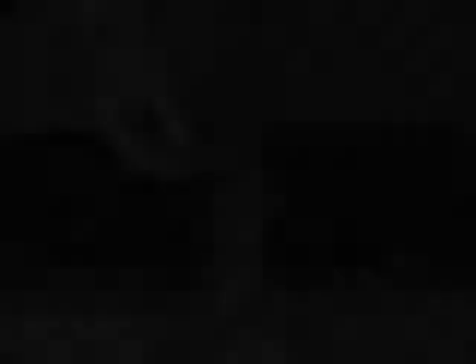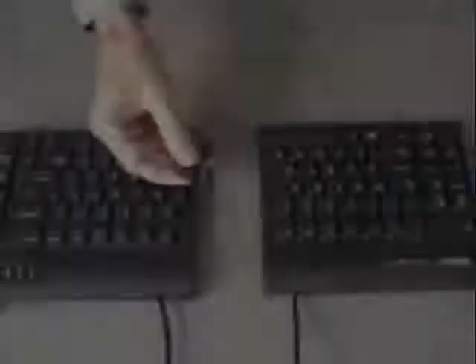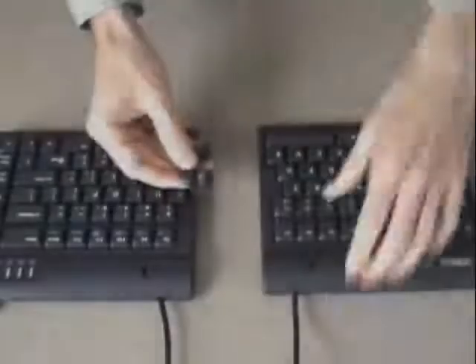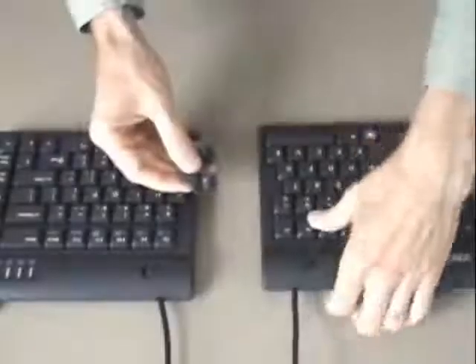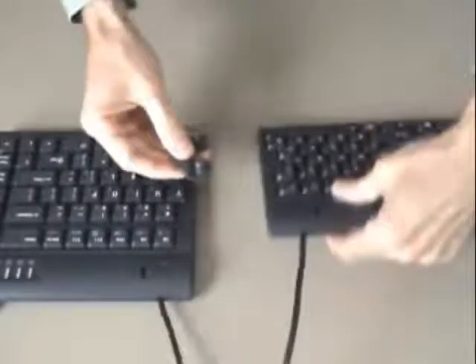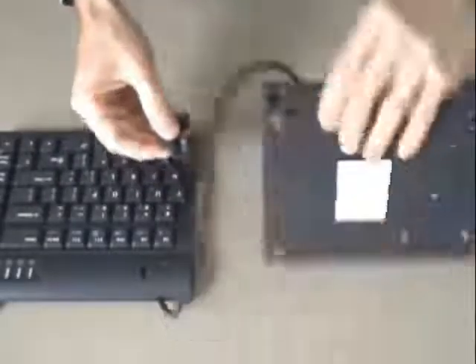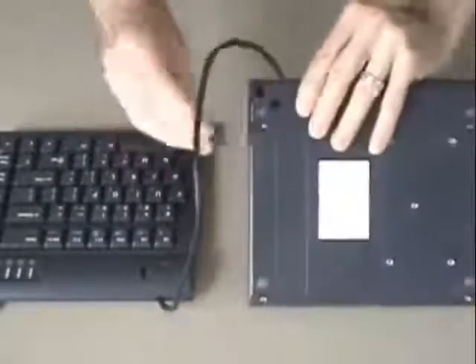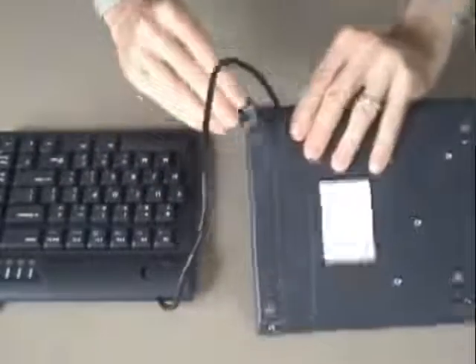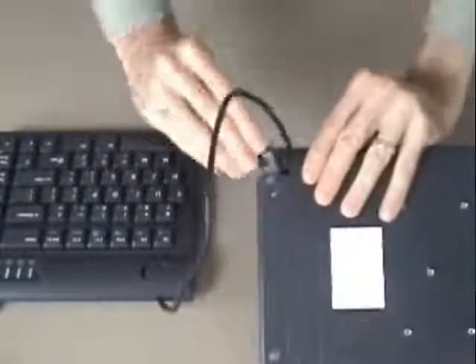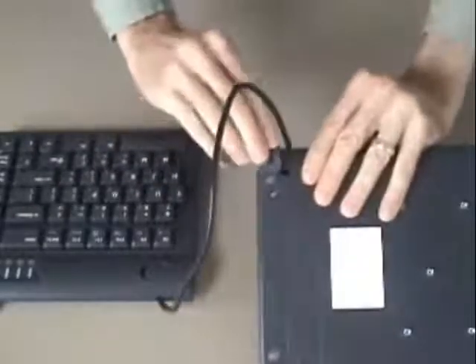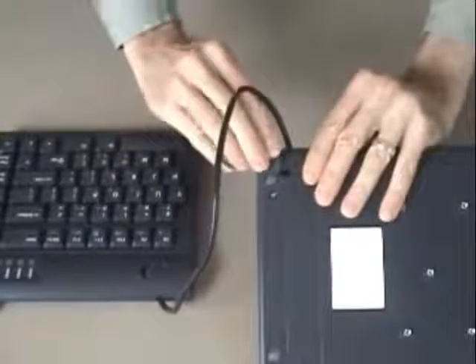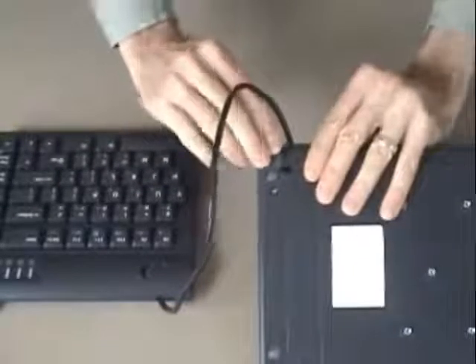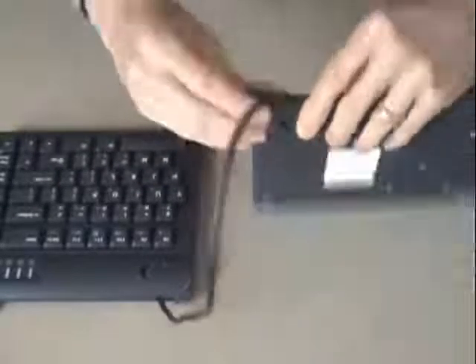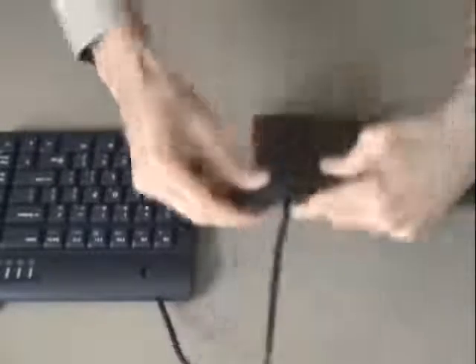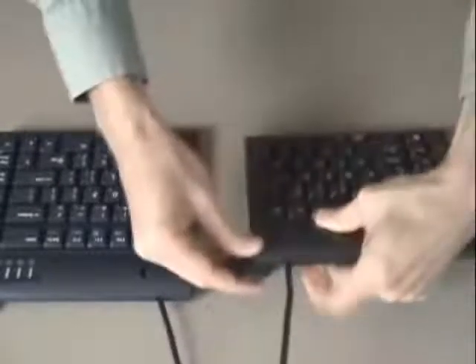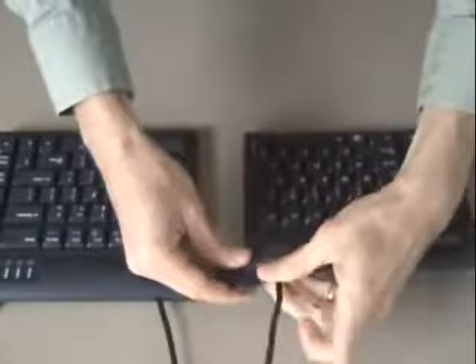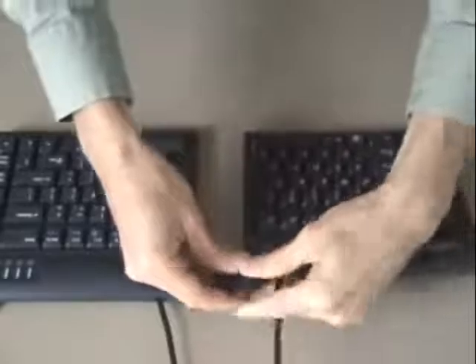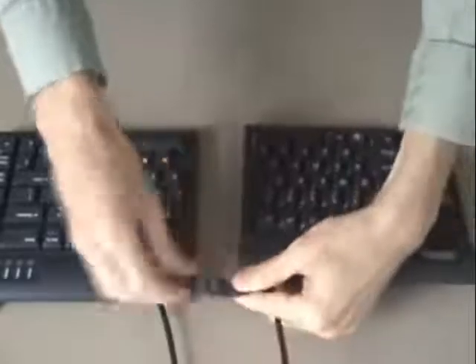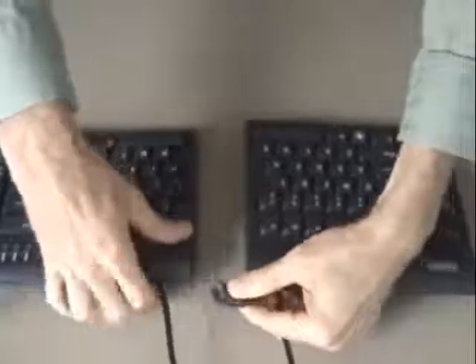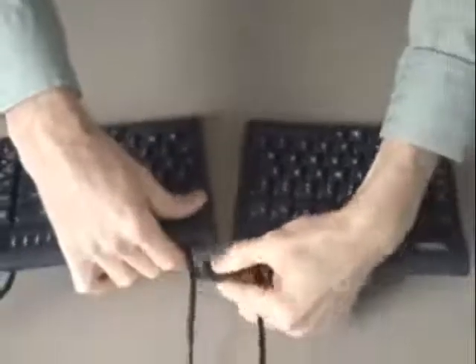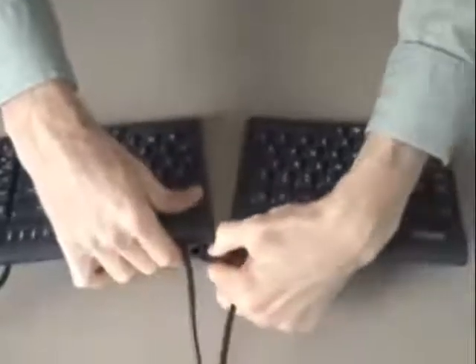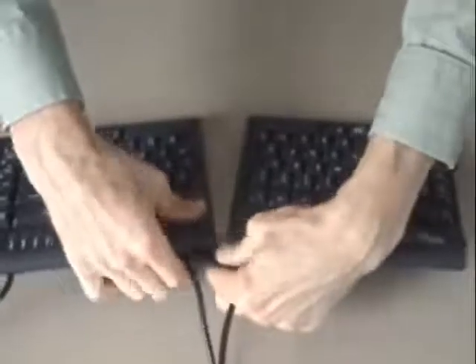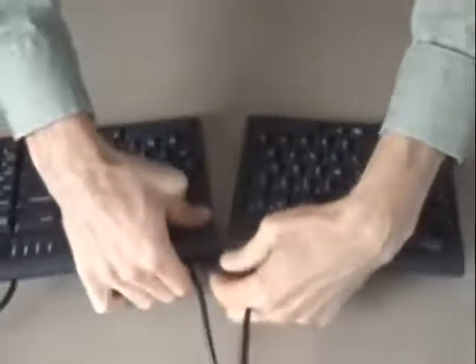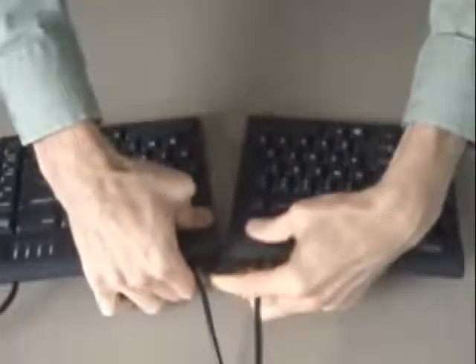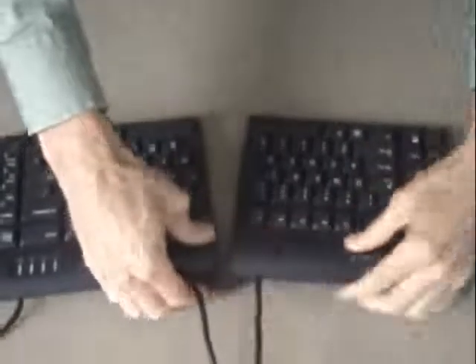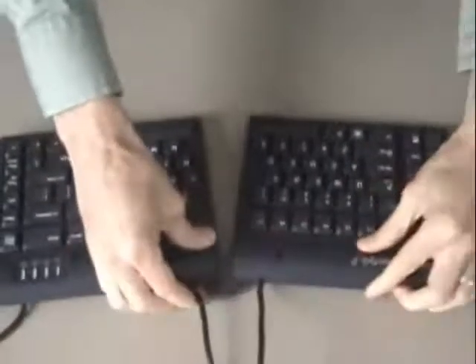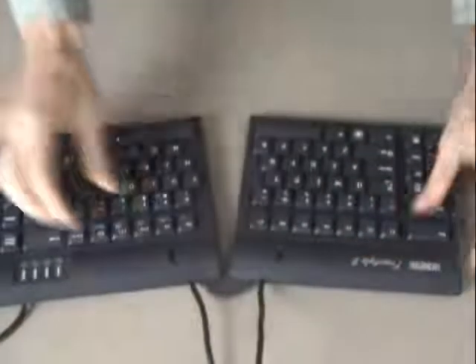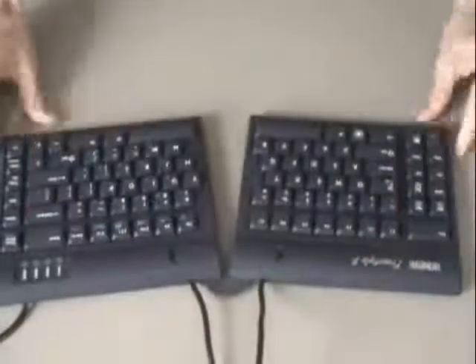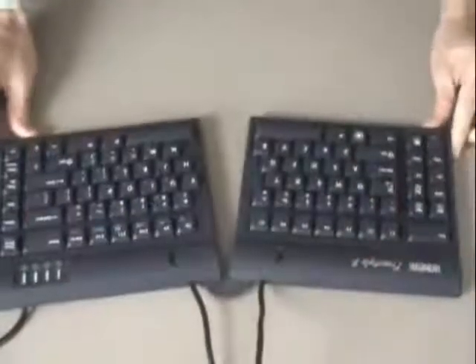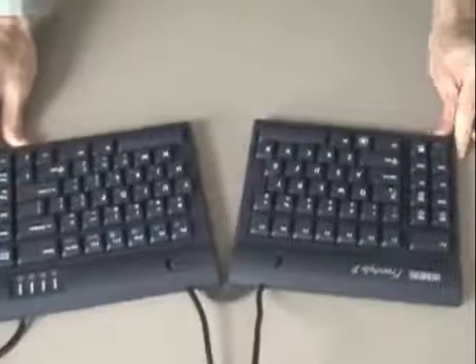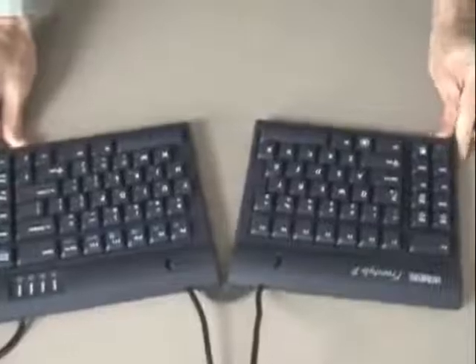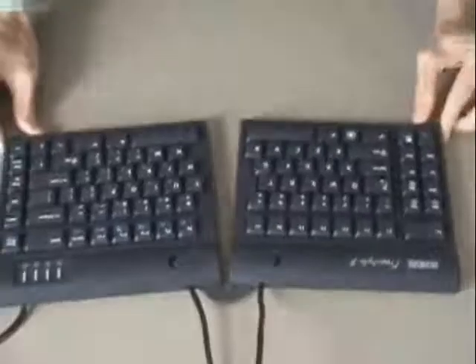To reconnect, insert the pivot tether into the holes at the rear inside corners of the modules. Then press into position until the buttons on the top side click and latch.